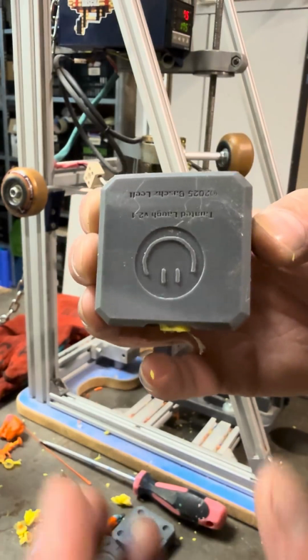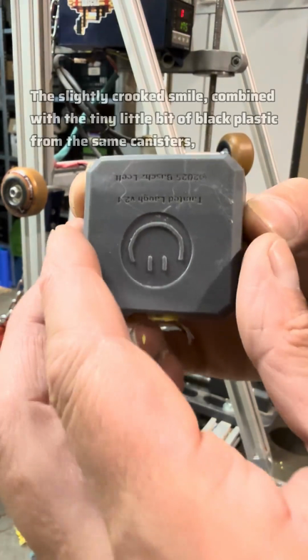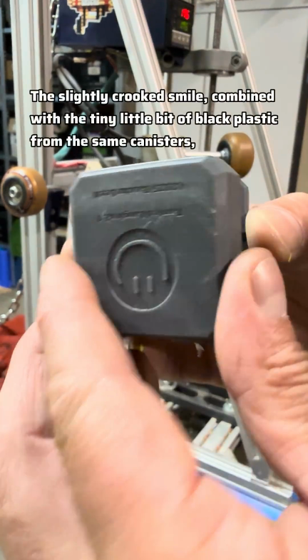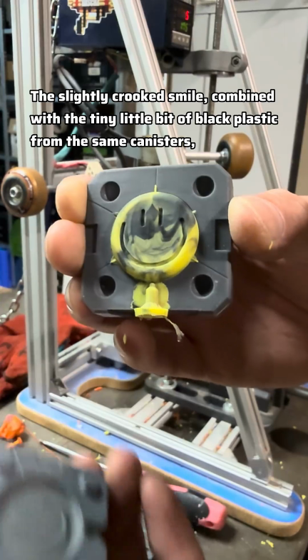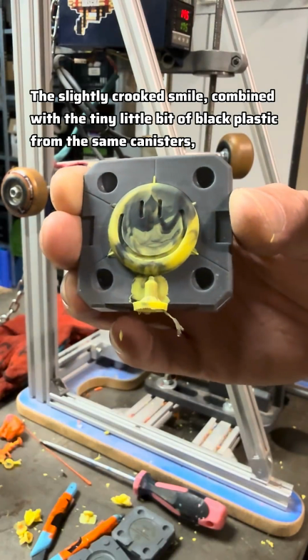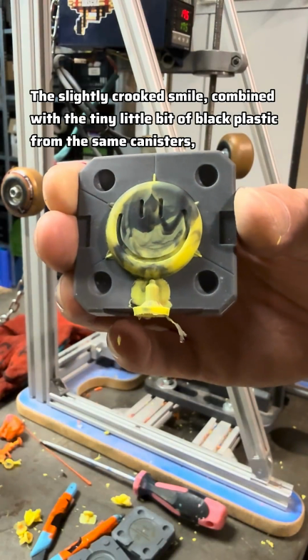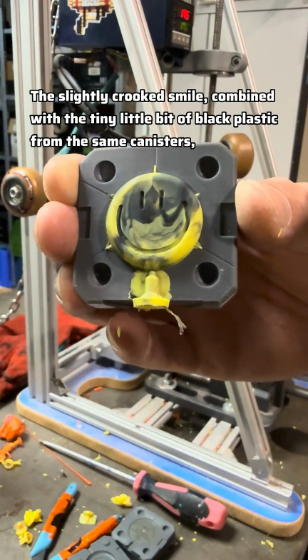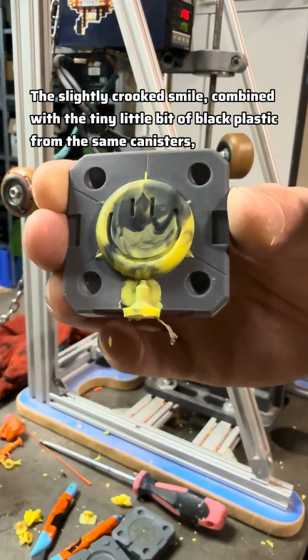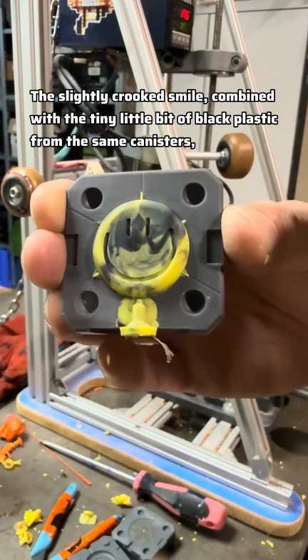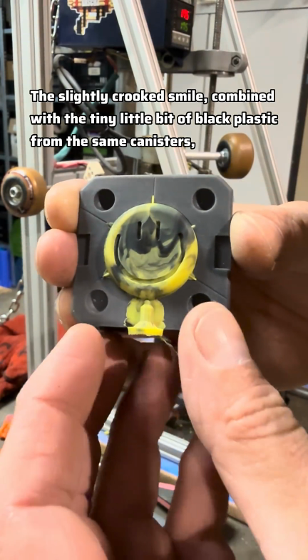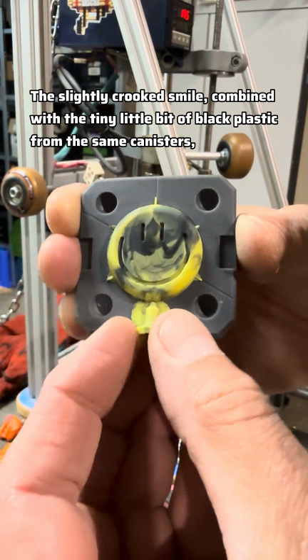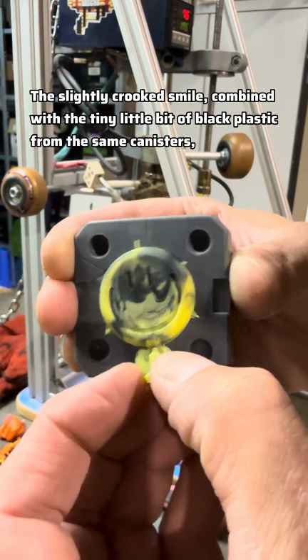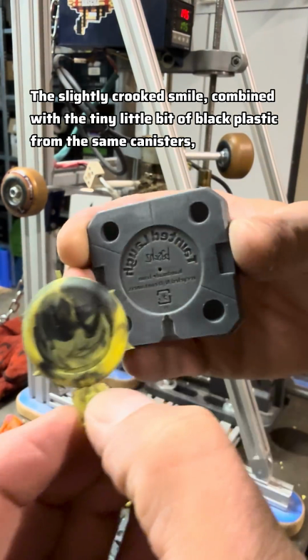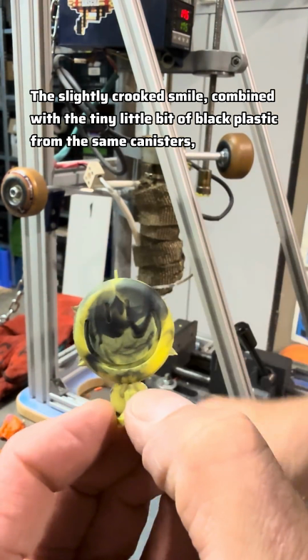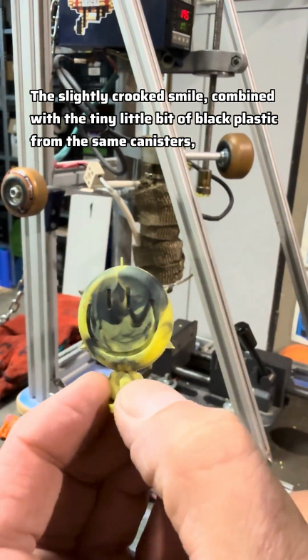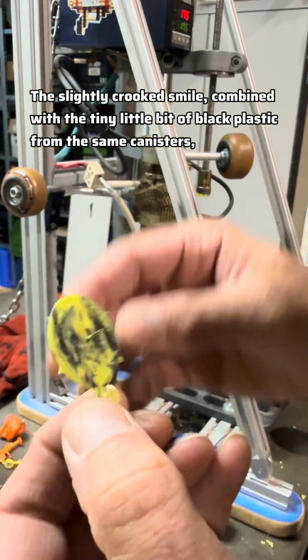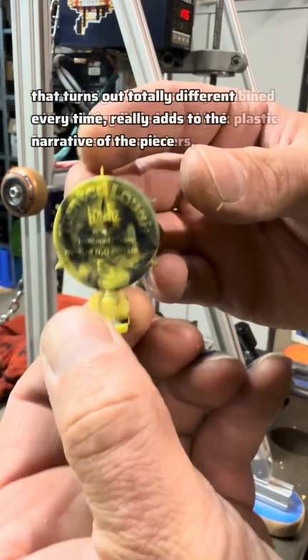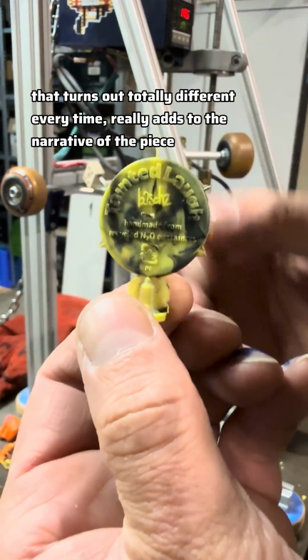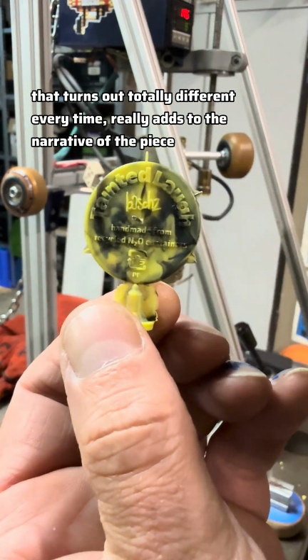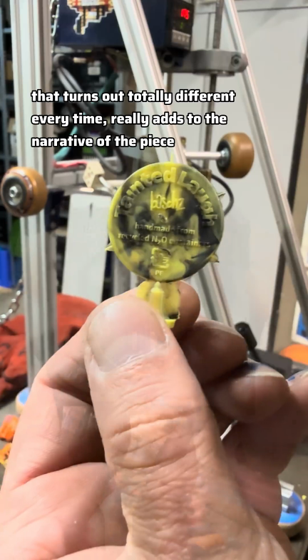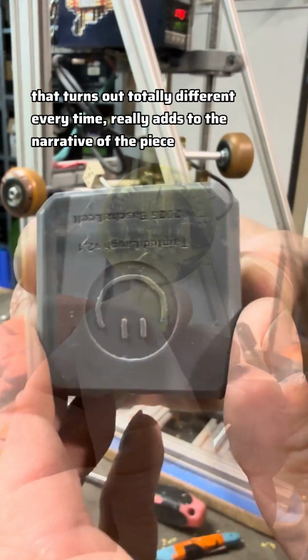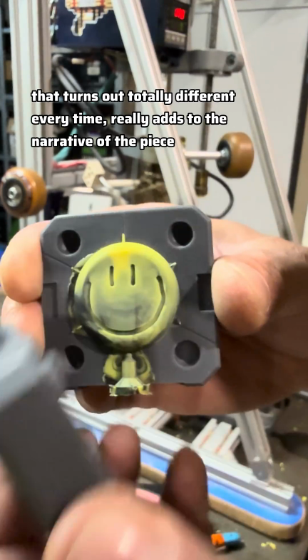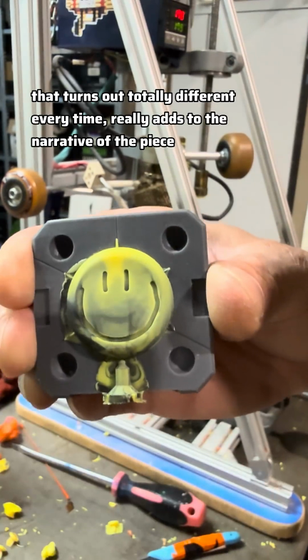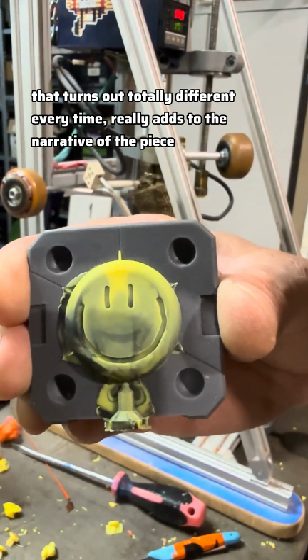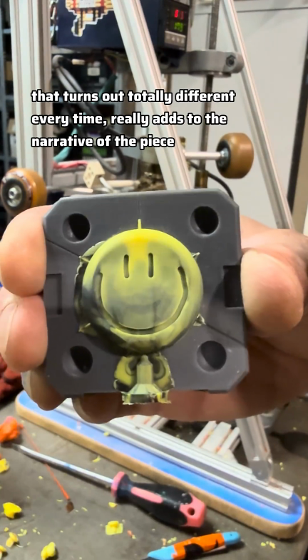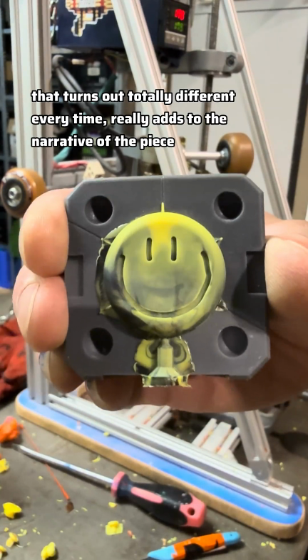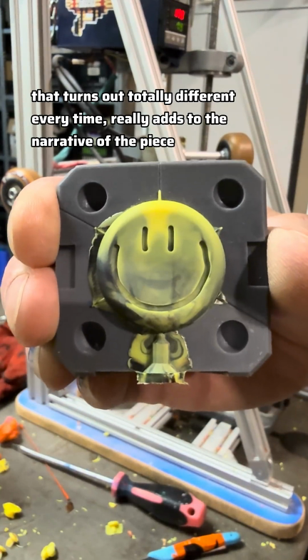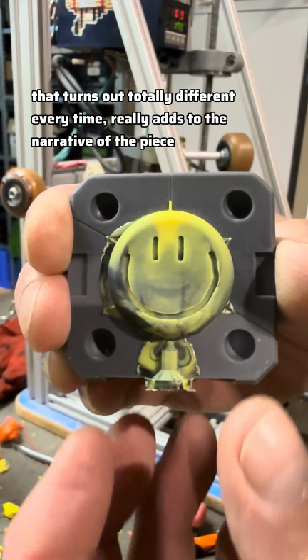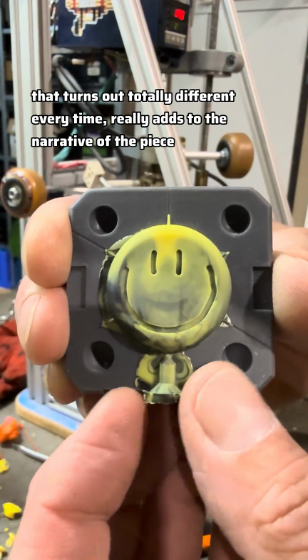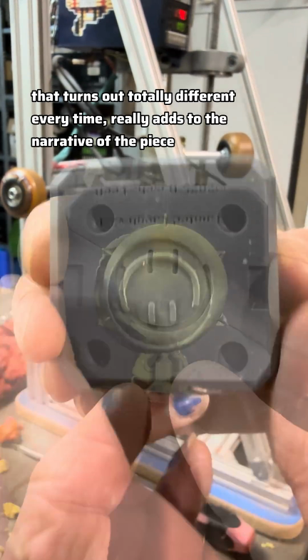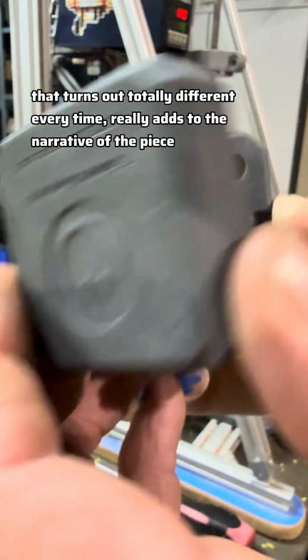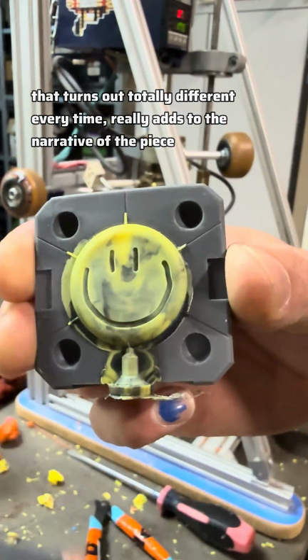The slightly crooked smile combined with the tiny little bit of black plastic from the same canisters turns out totally different every time, which adds to the narrative of the piece.